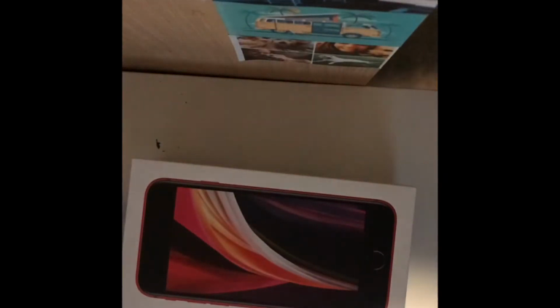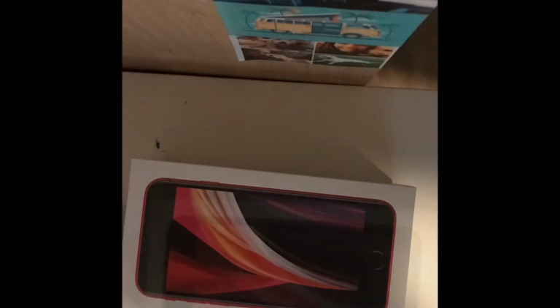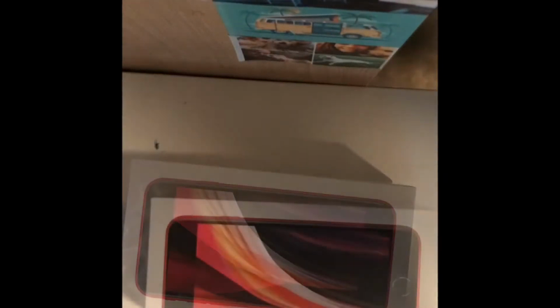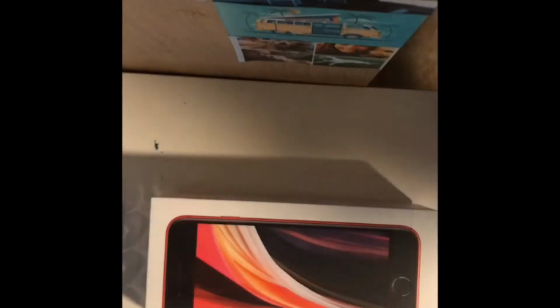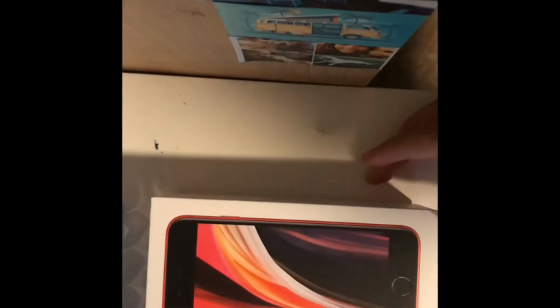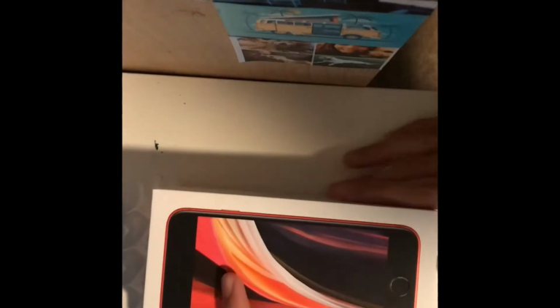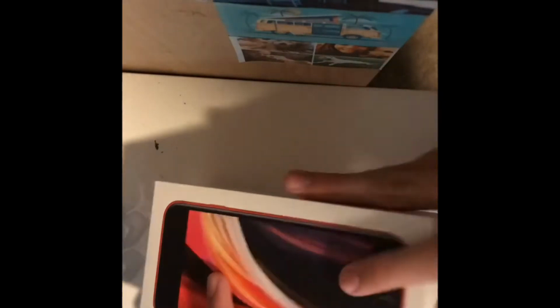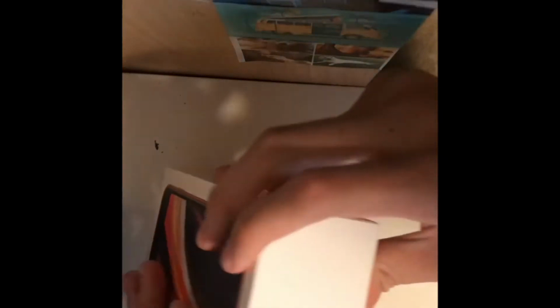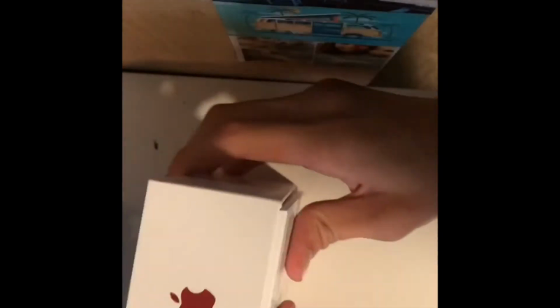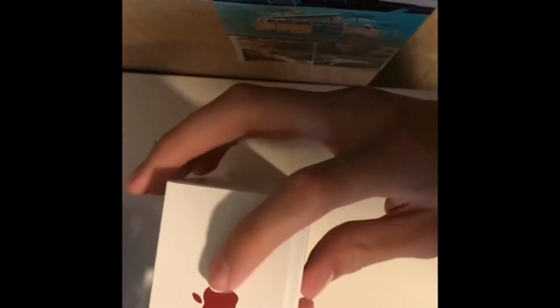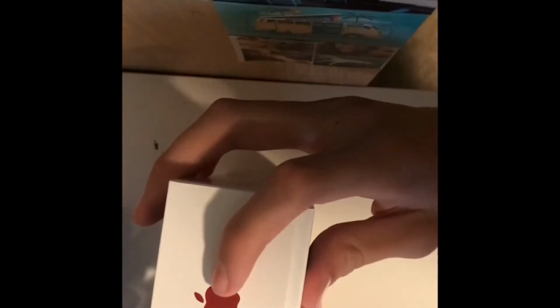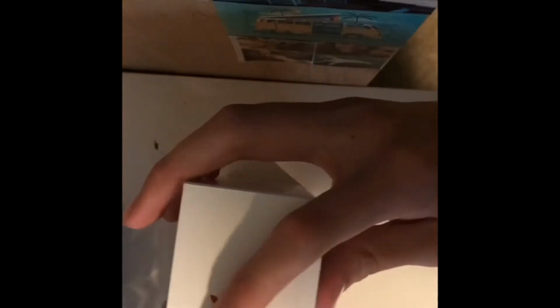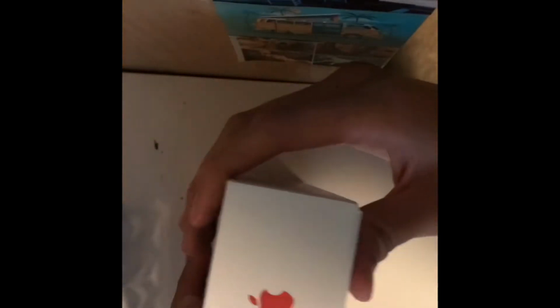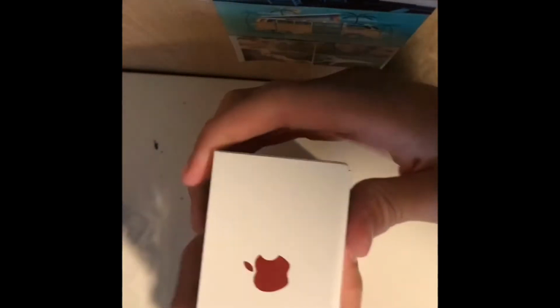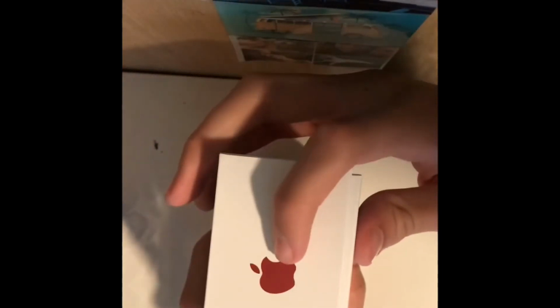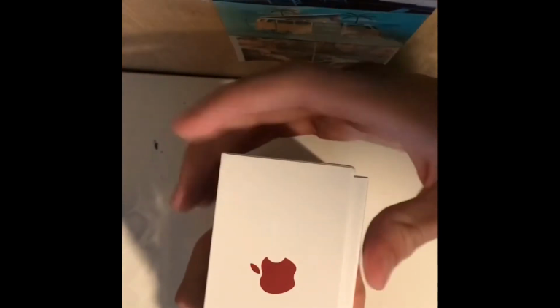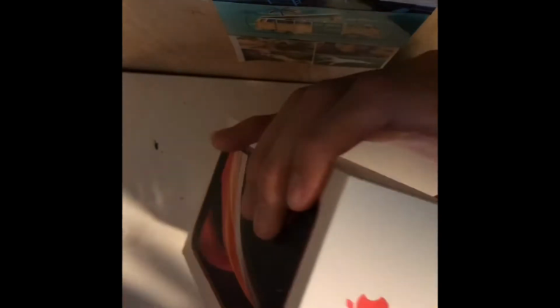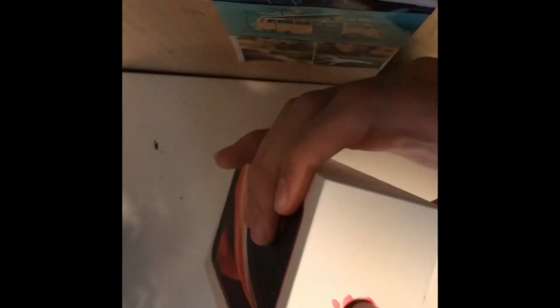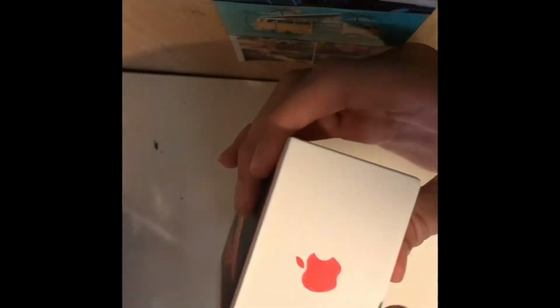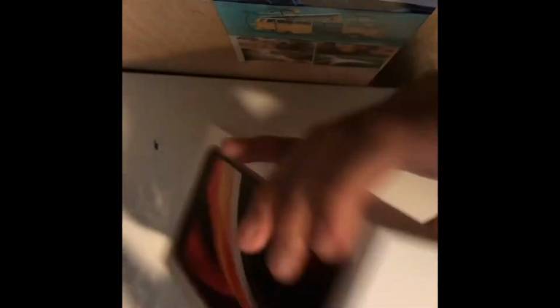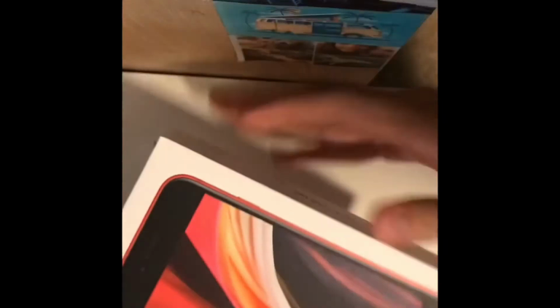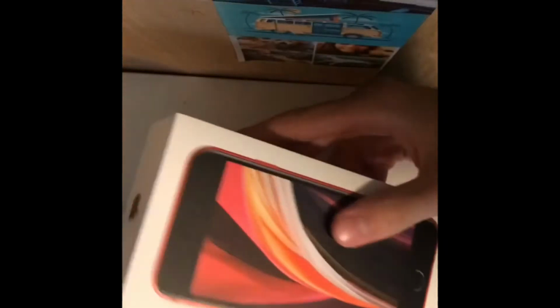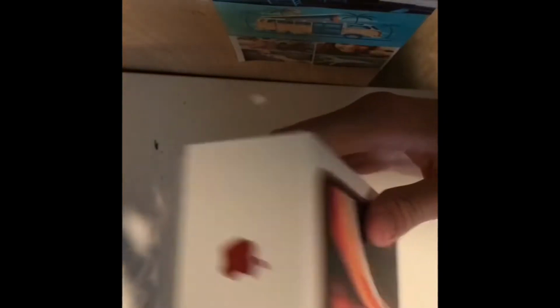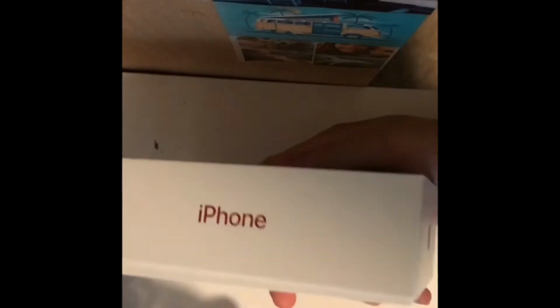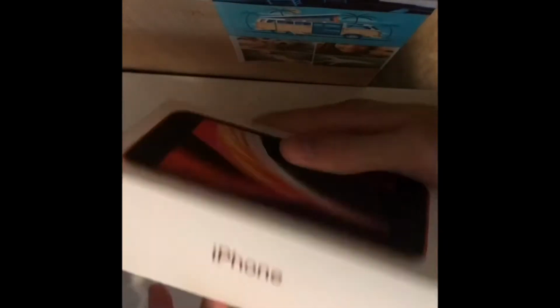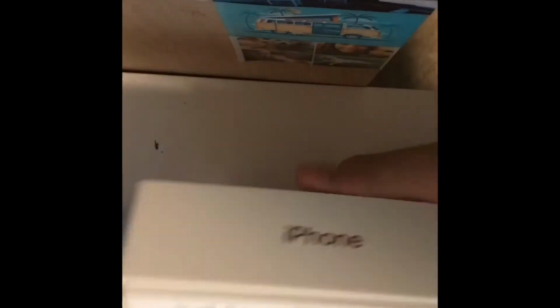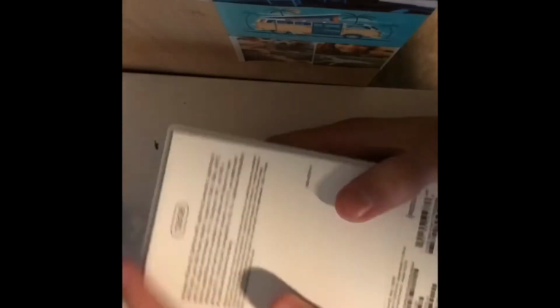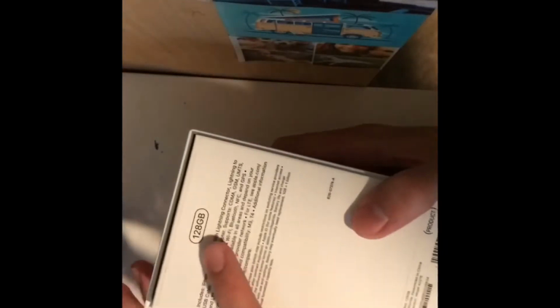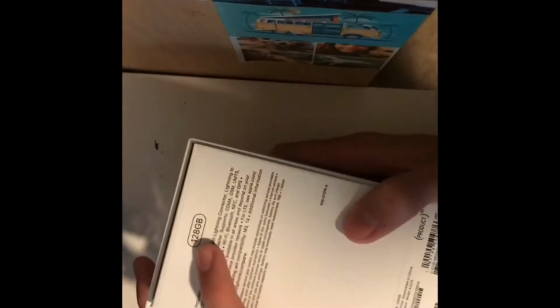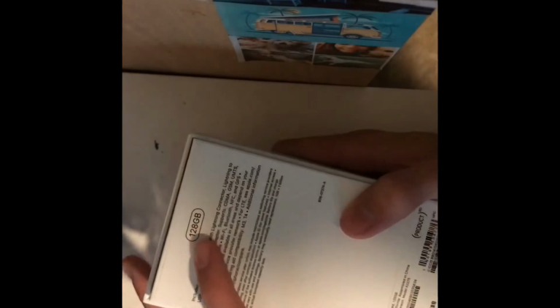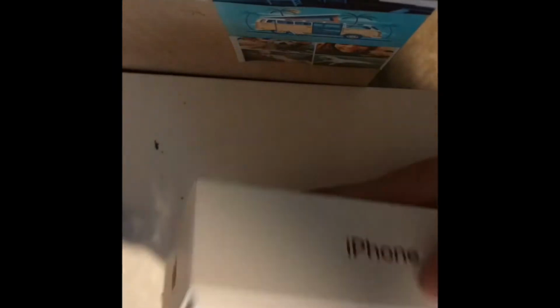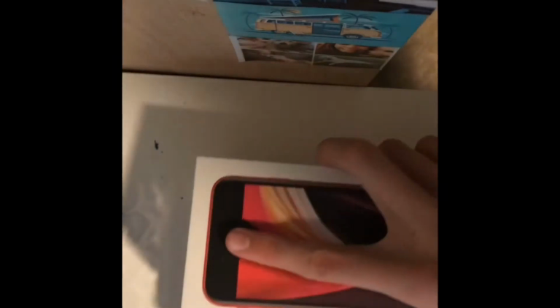Stay tuned for that. Let's just get right to it. Let's see the red Apple logo — that actually looks really really cool. It's the red iPhone SE, and this is the 128GB version.